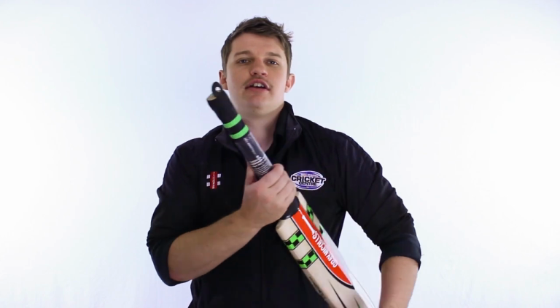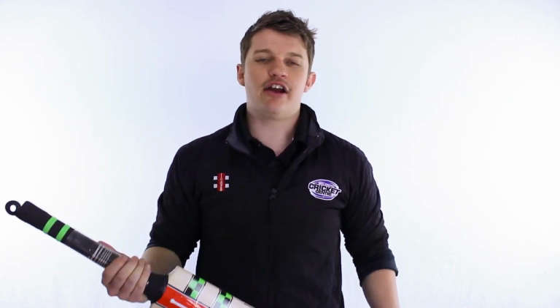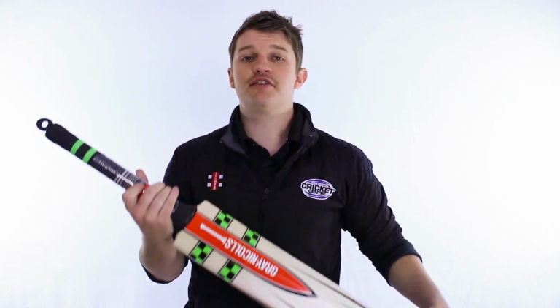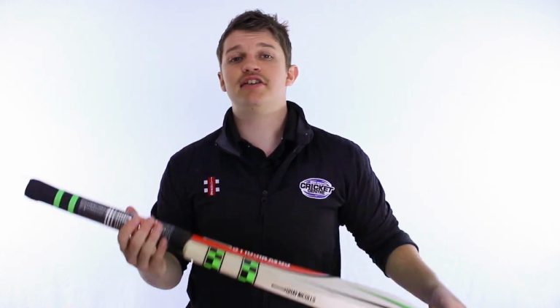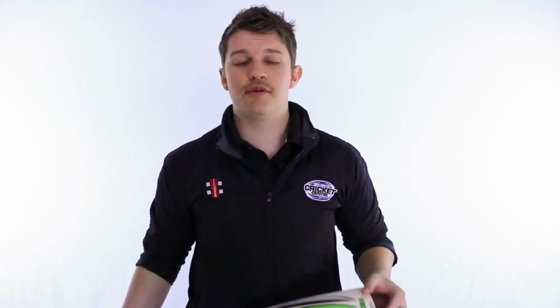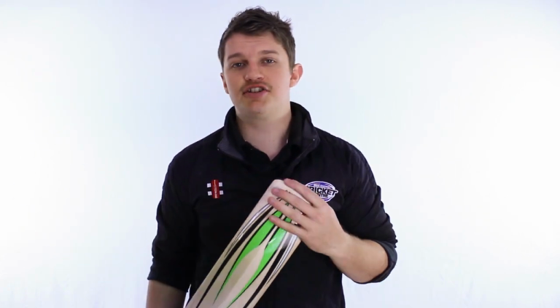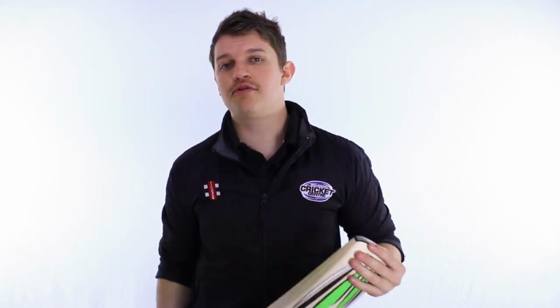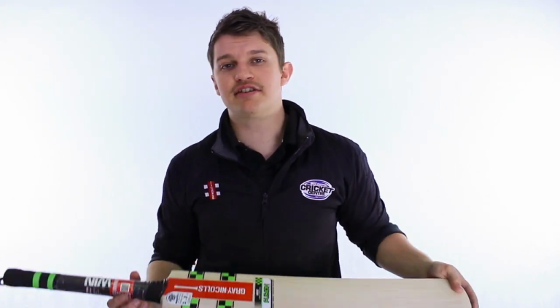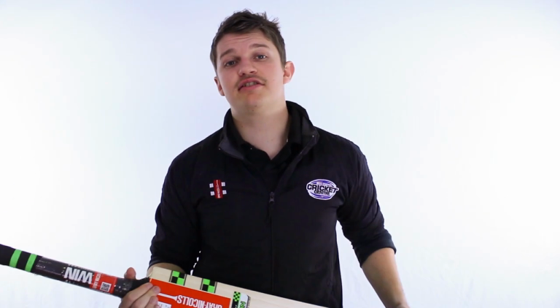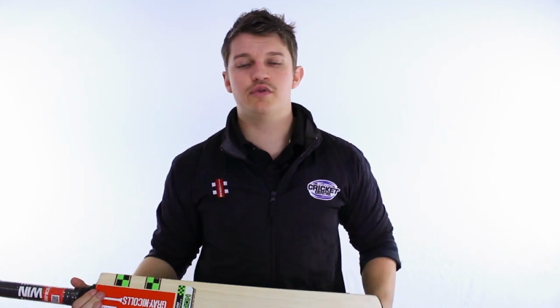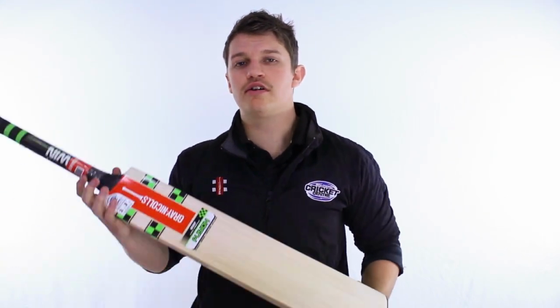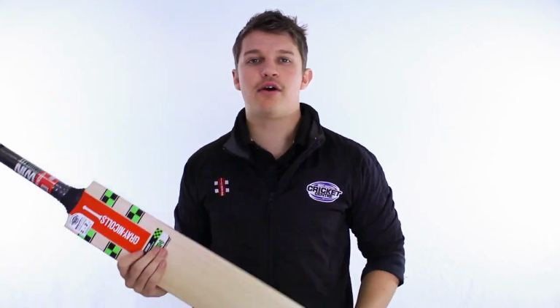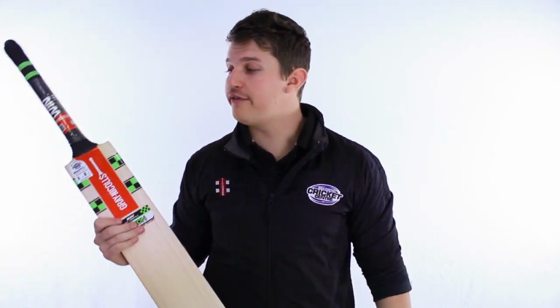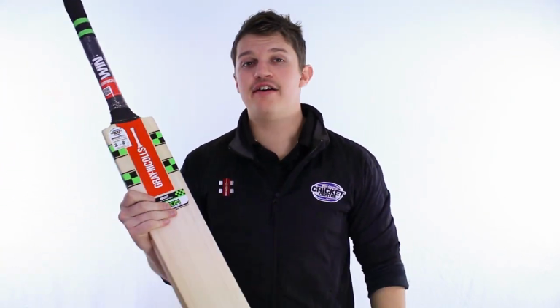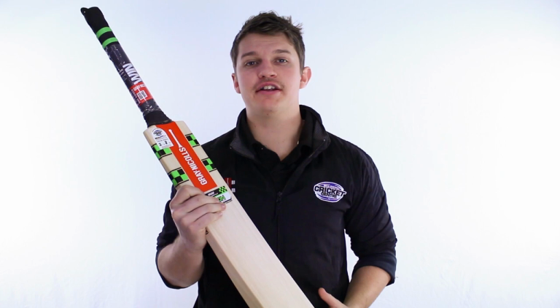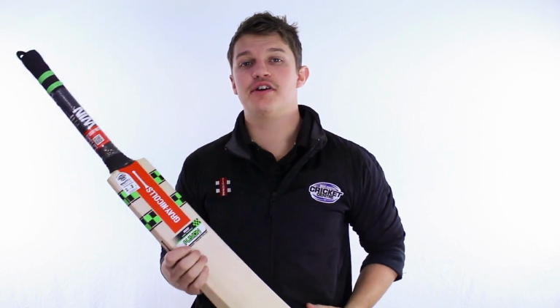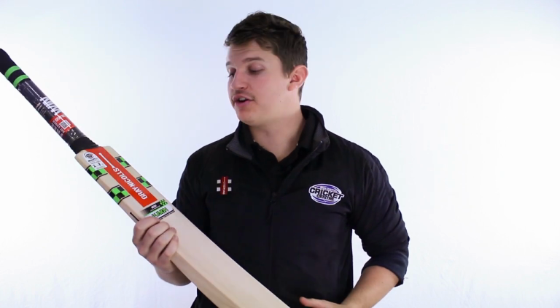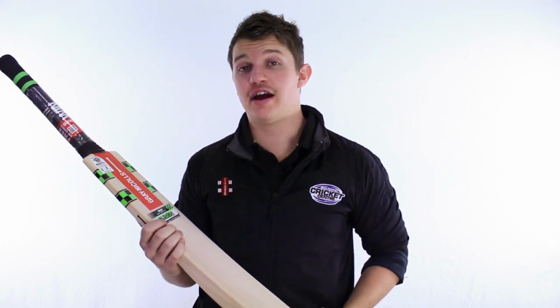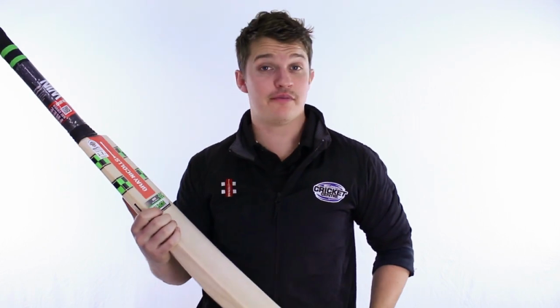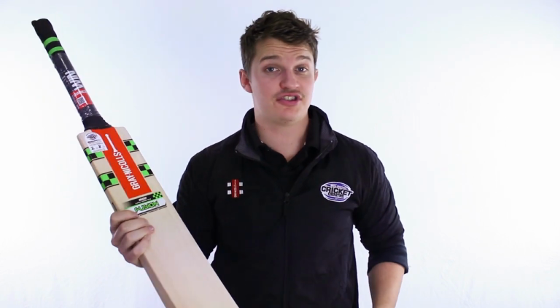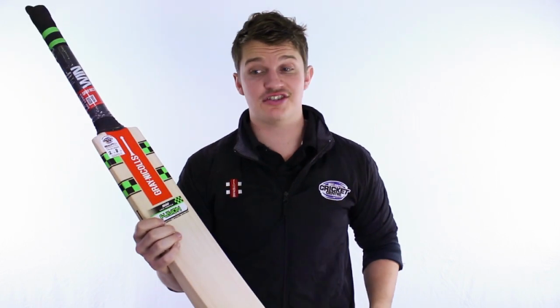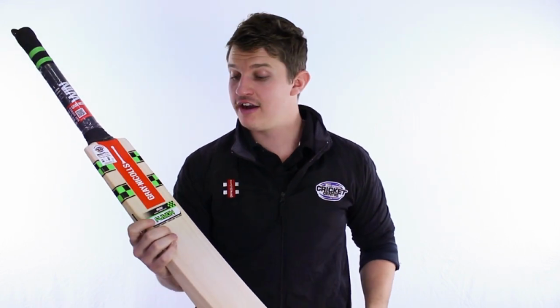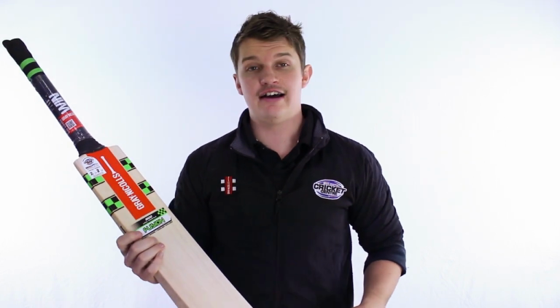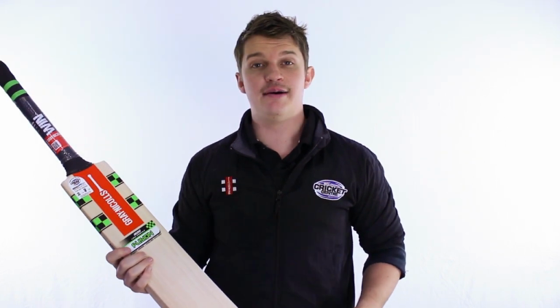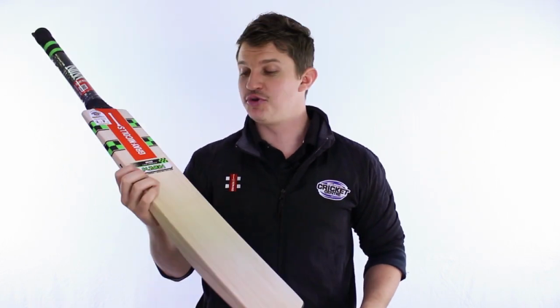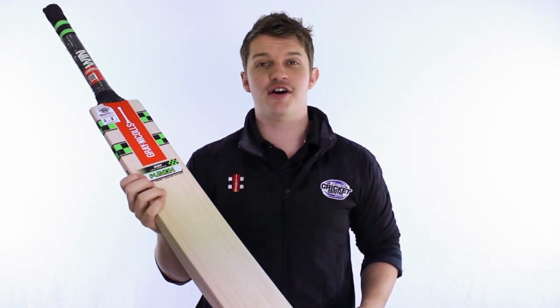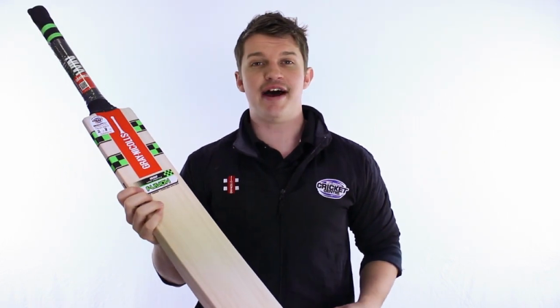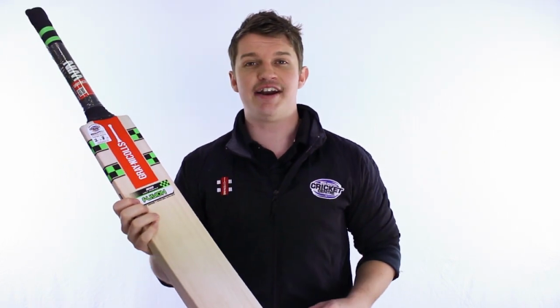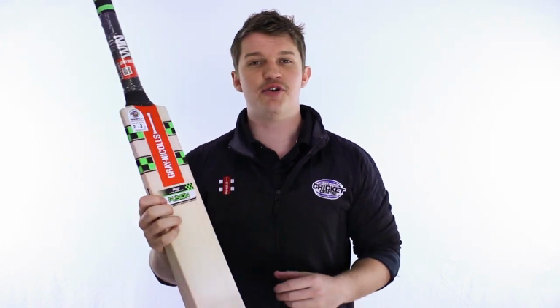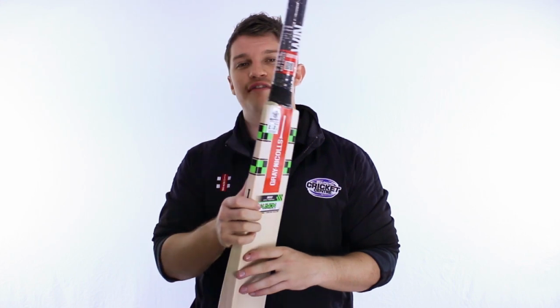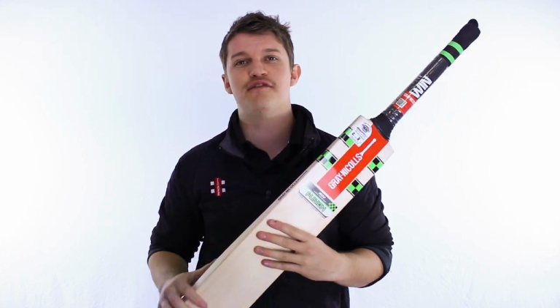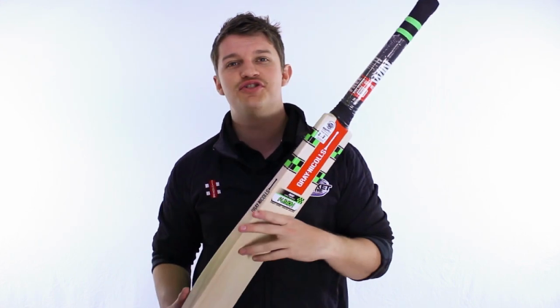G'day guys, it's Fraser here from the Greg Chapel Cricket Centre. This season we are welcoming back one of our favourite bats from the Grey Nickels range from a few seasons ago, endorsed by old Matty Hayden who we all love — it's the Fusion.